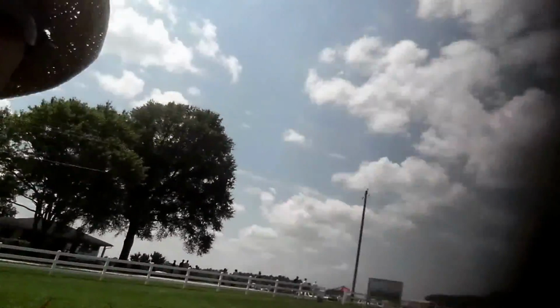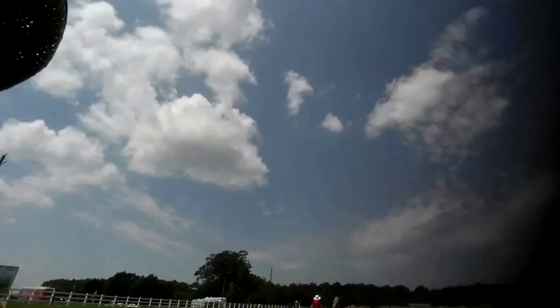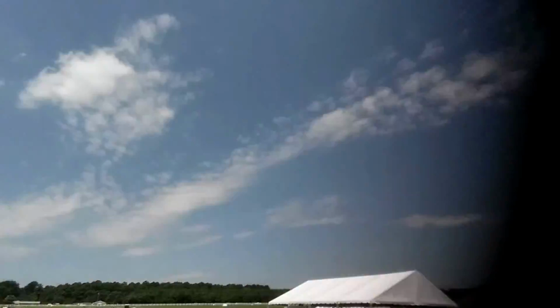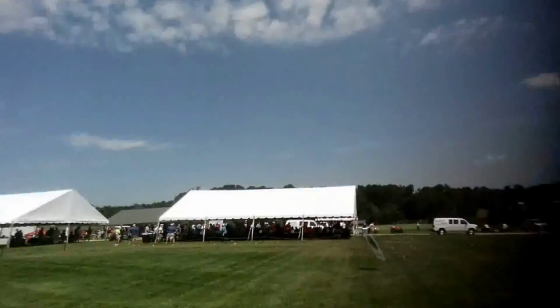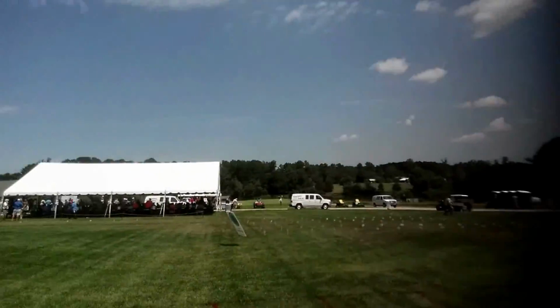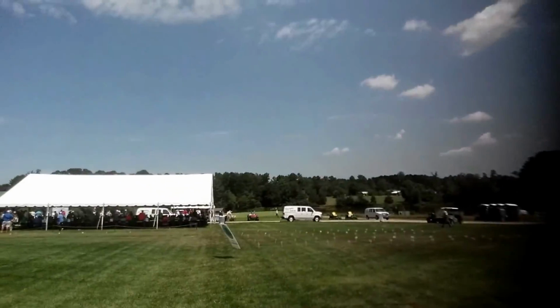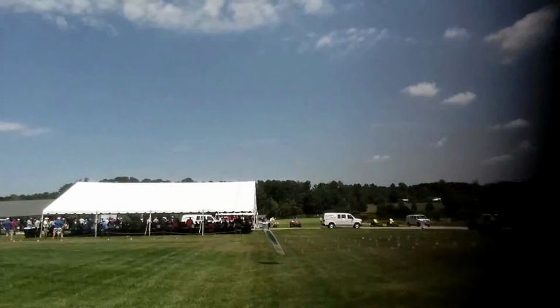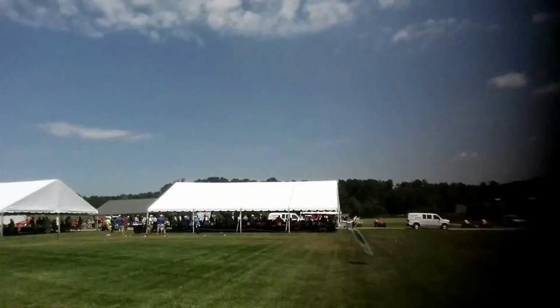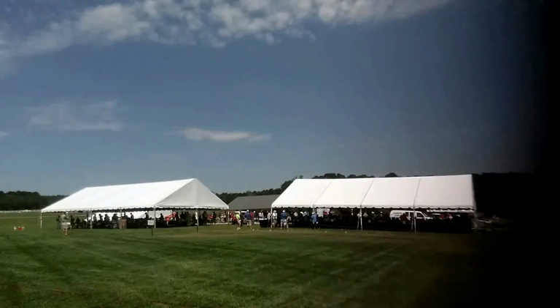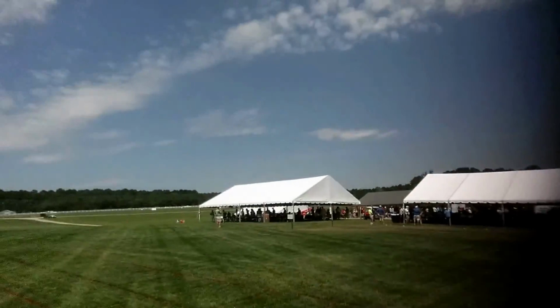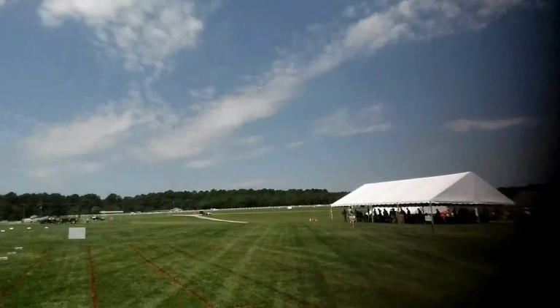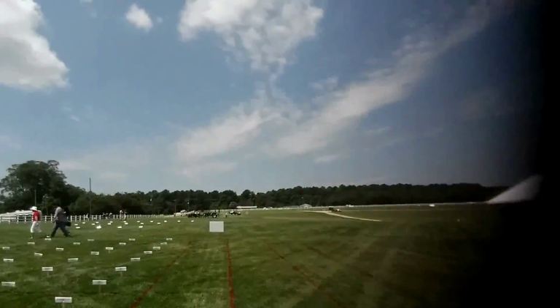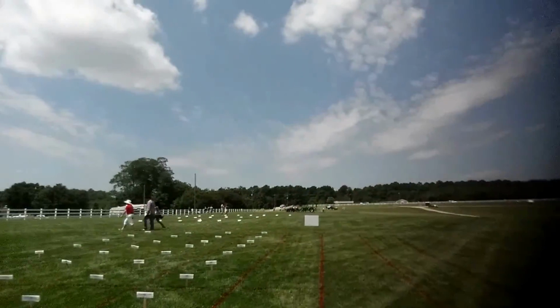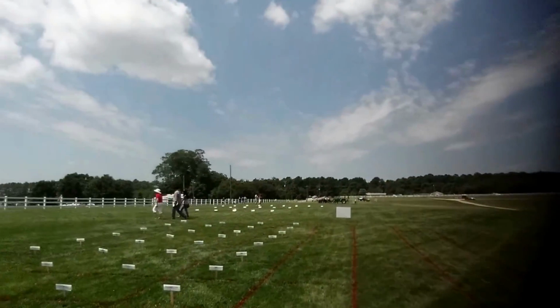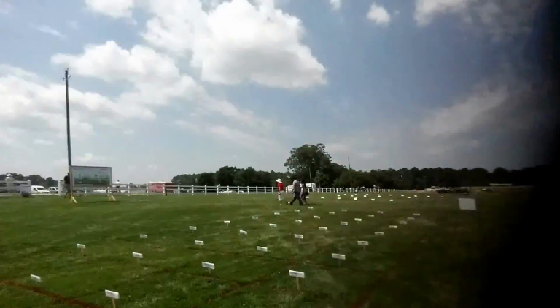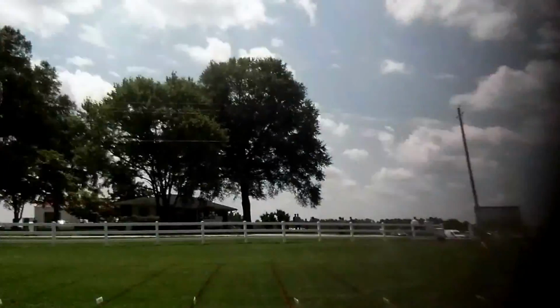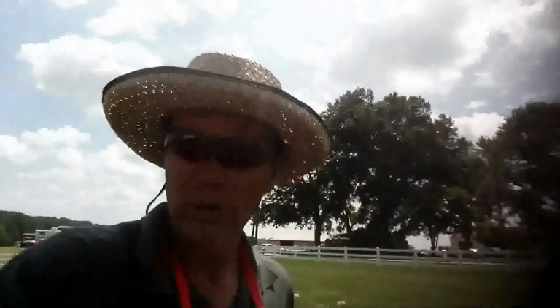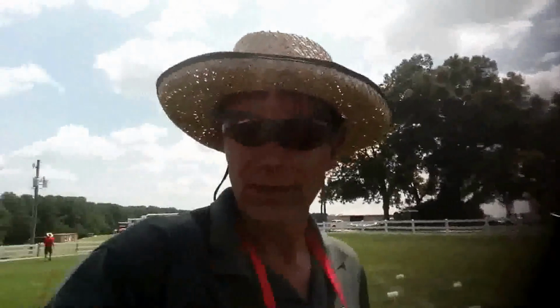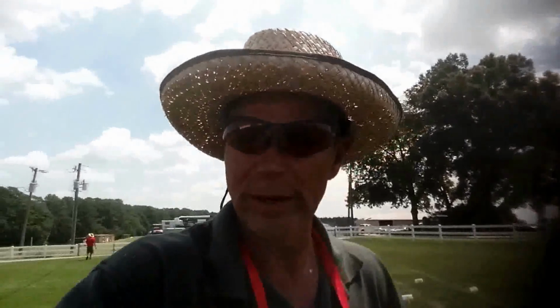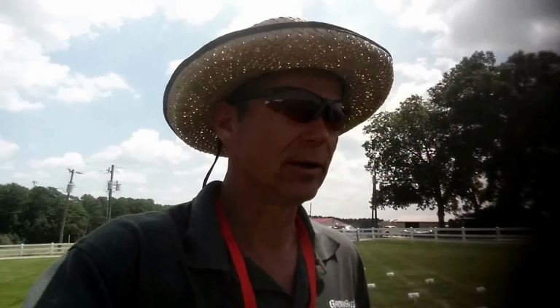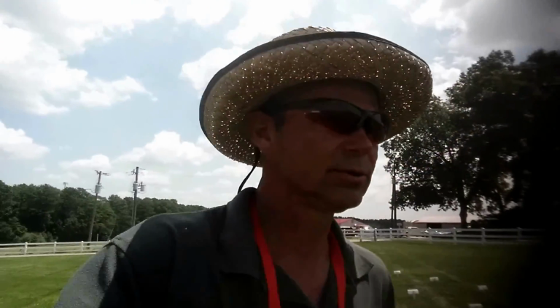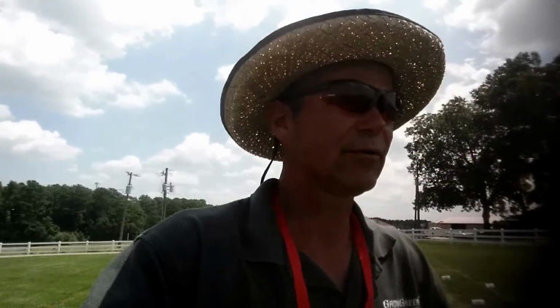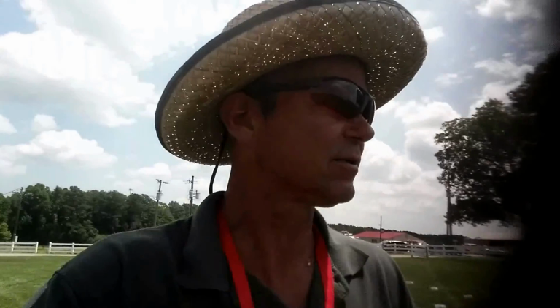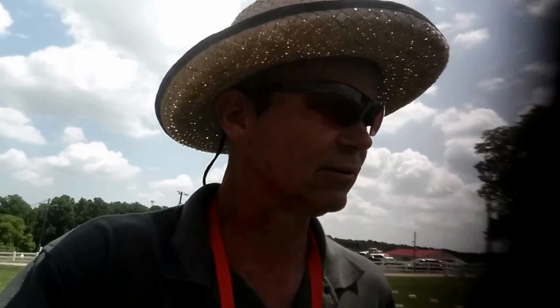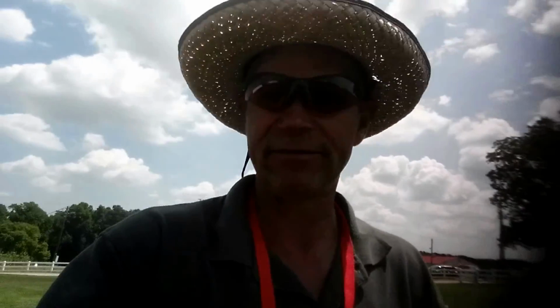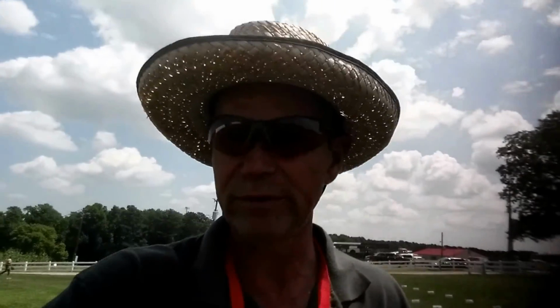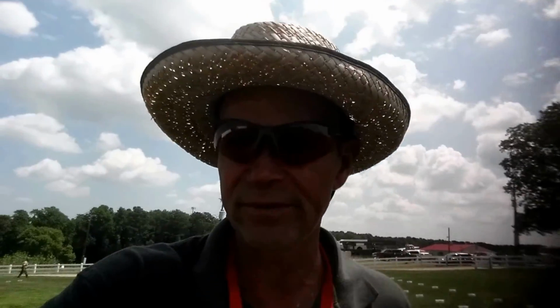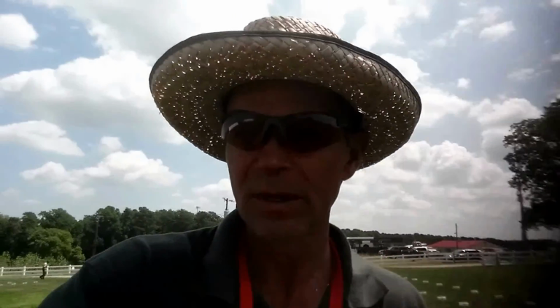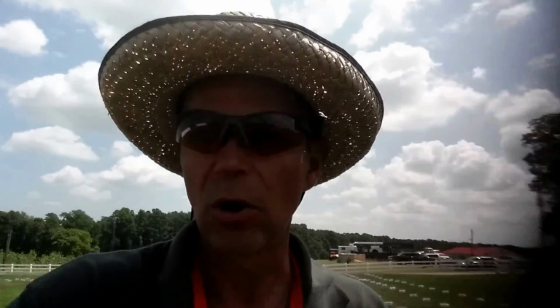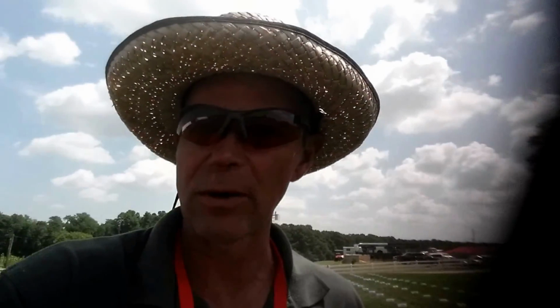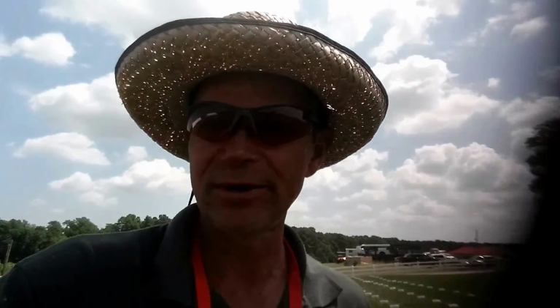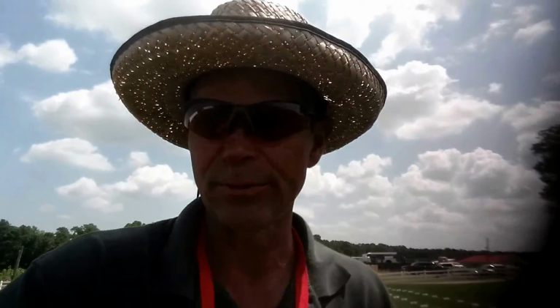Well folks, I'm going to head out. It's been a great field day today — we just had lunch. Here we are at the Lake Wheeler Turfgrass Field Day for 2015. Hope y'all are having a good one.